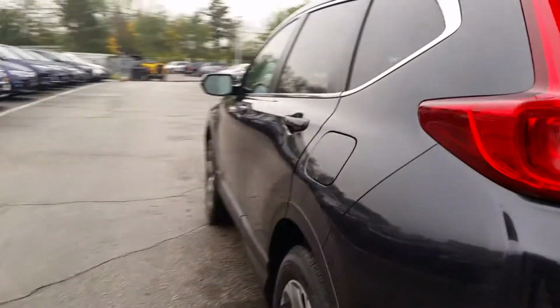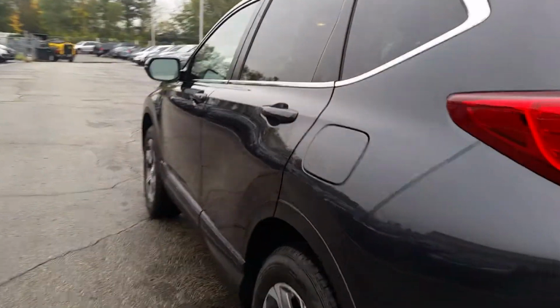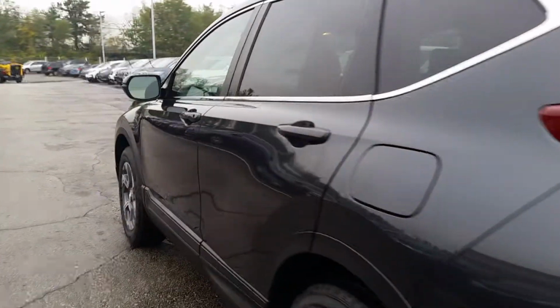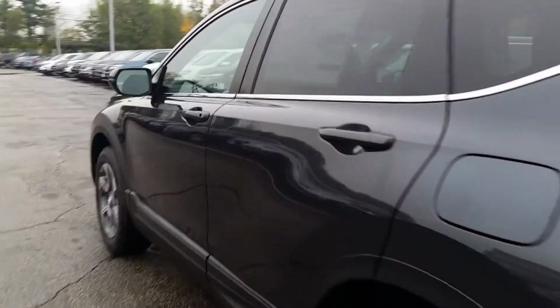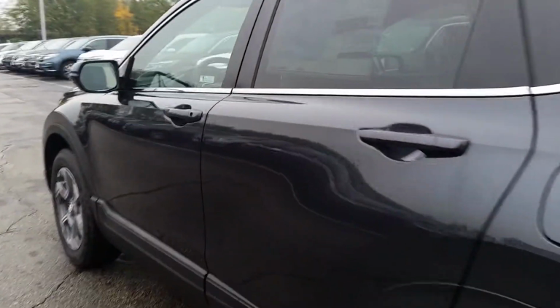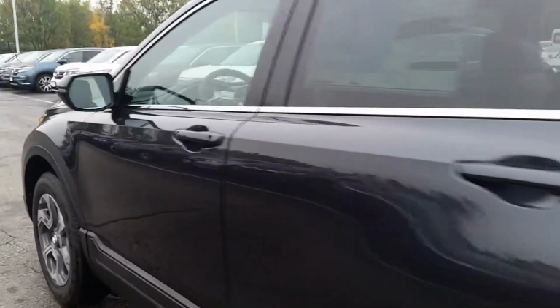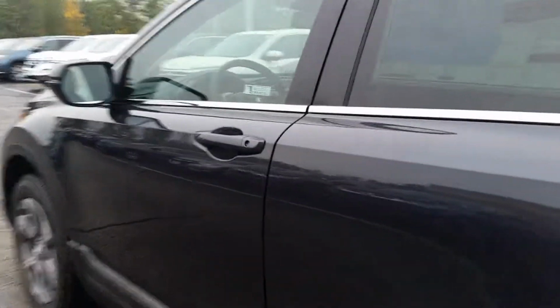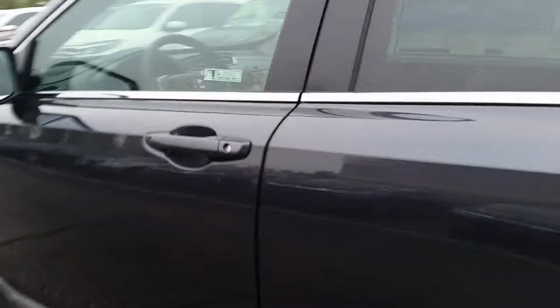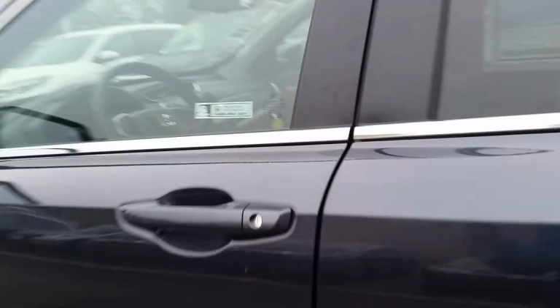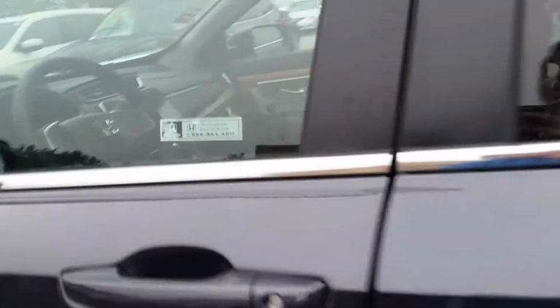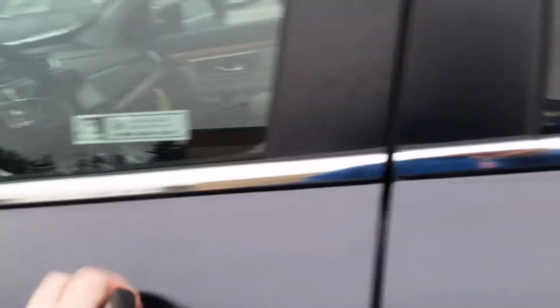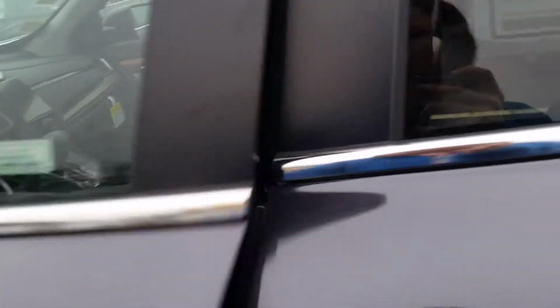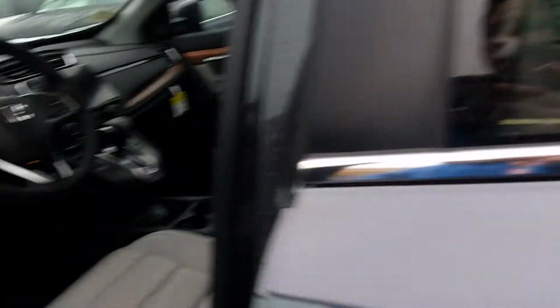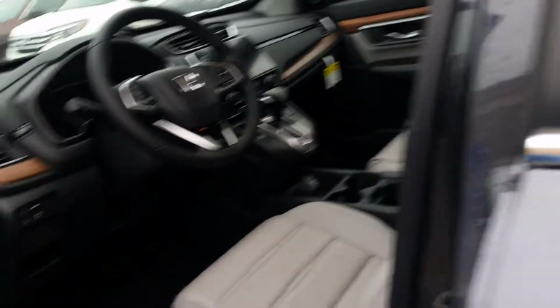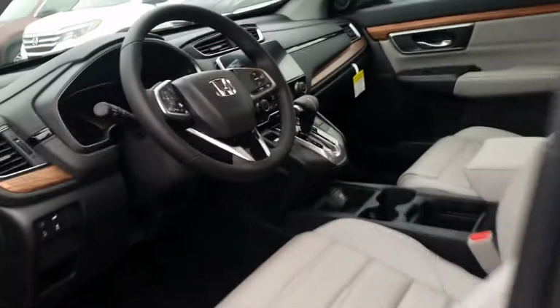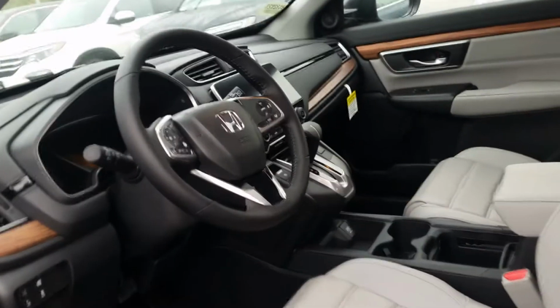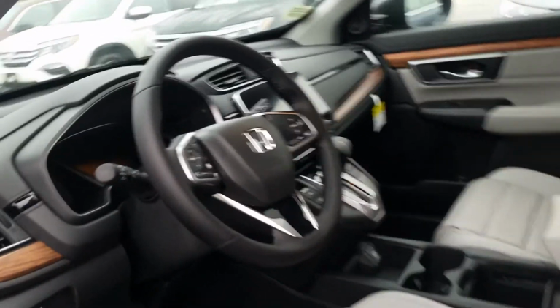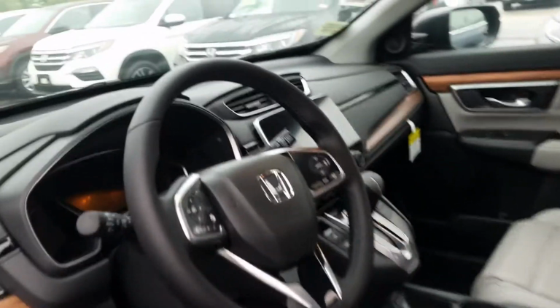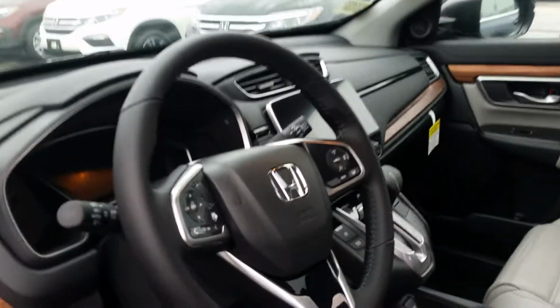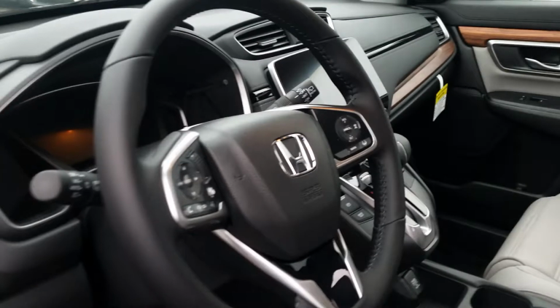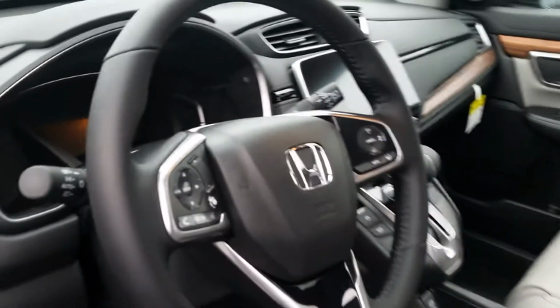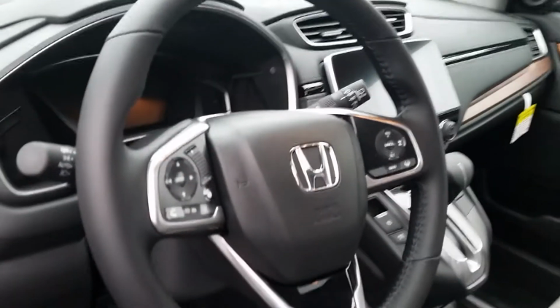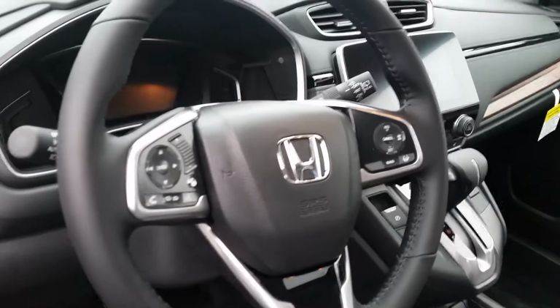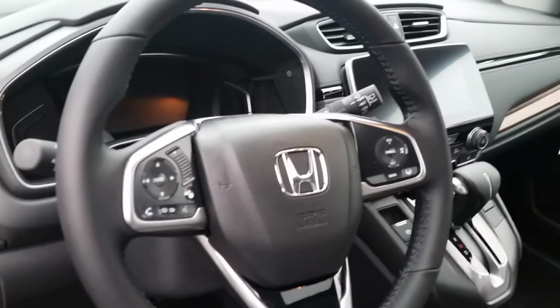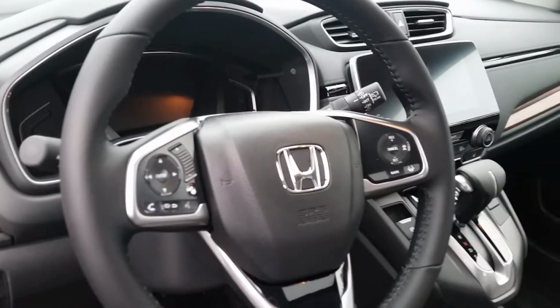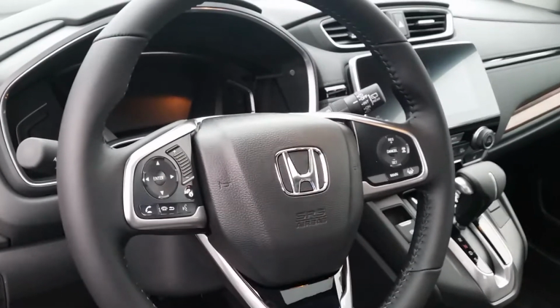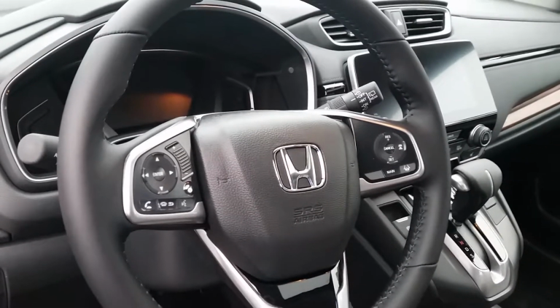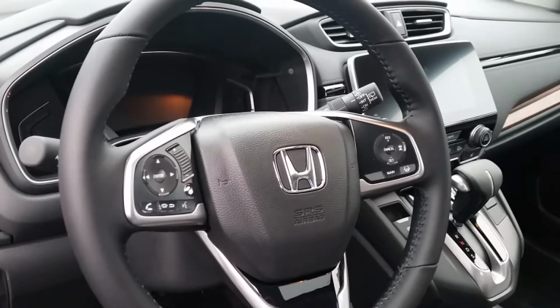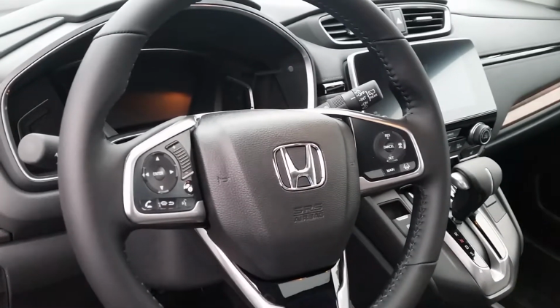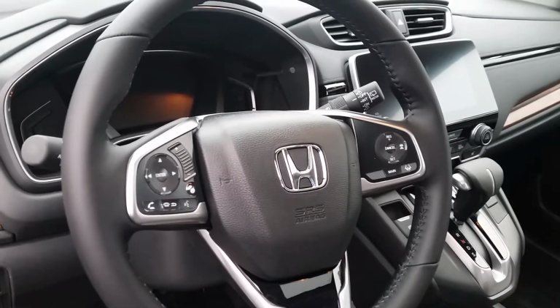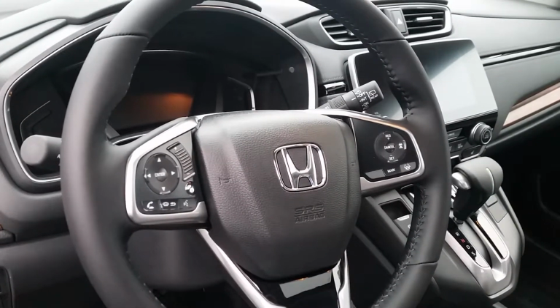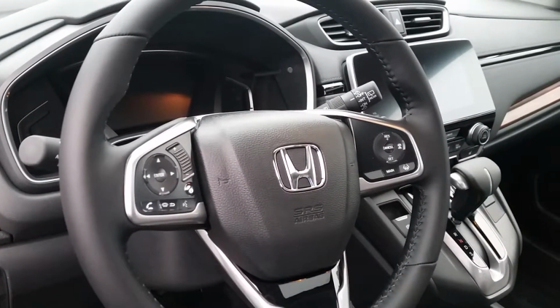Also, this car has remote starter and smart entry. You have steering wheel mounted controls for Bluetooth connectivity, audio, and your Honda Sensing features.